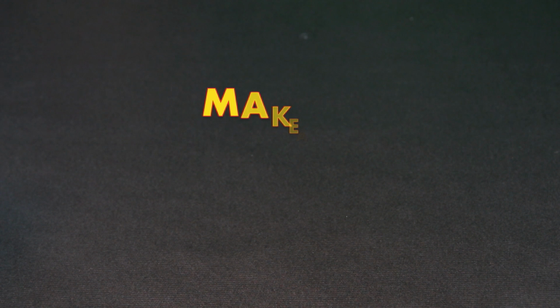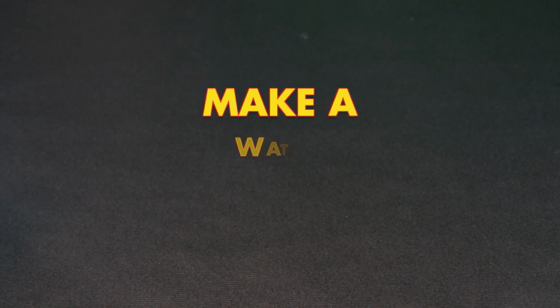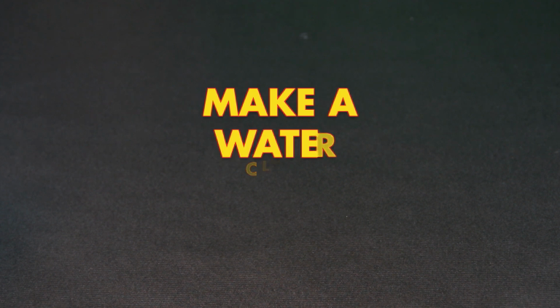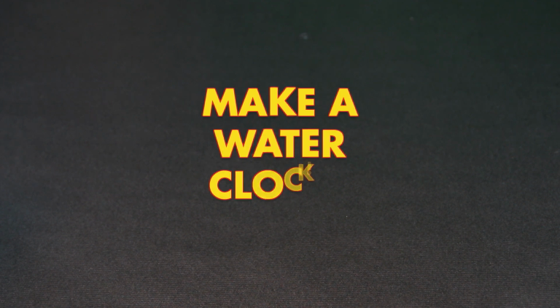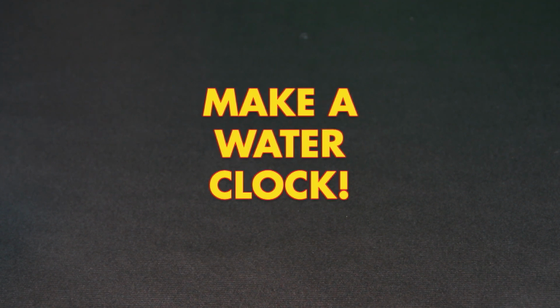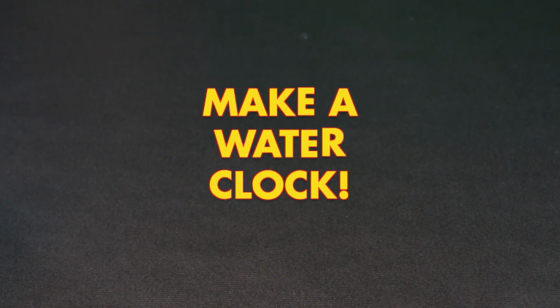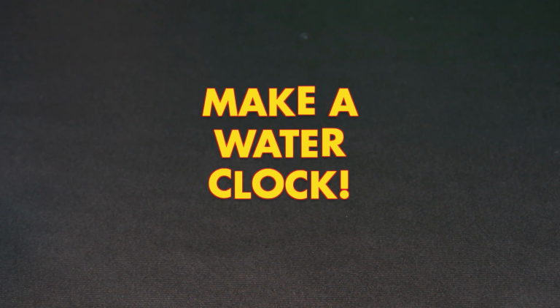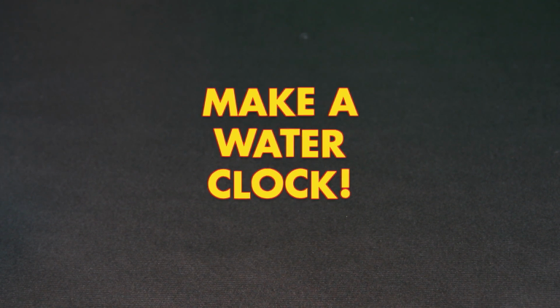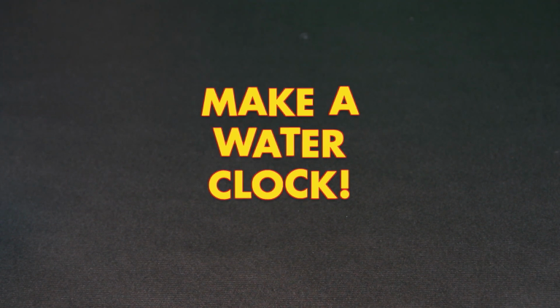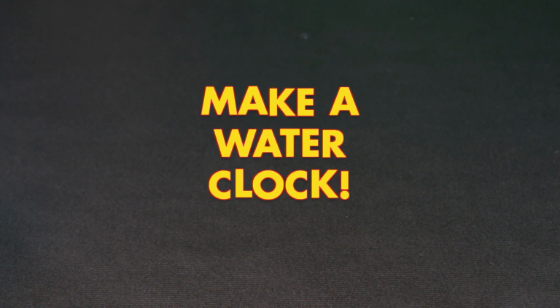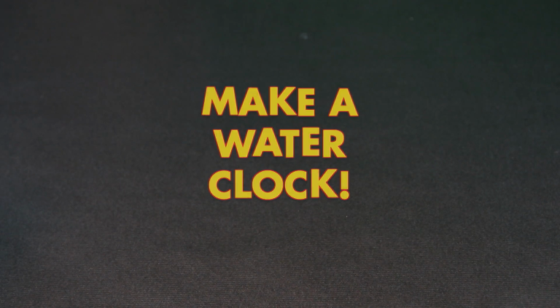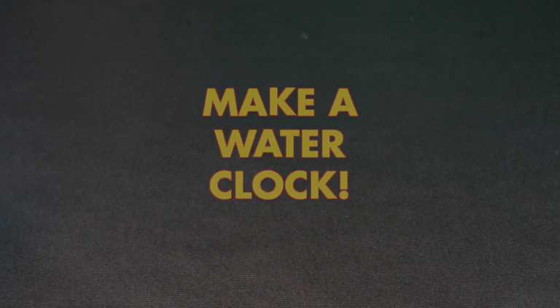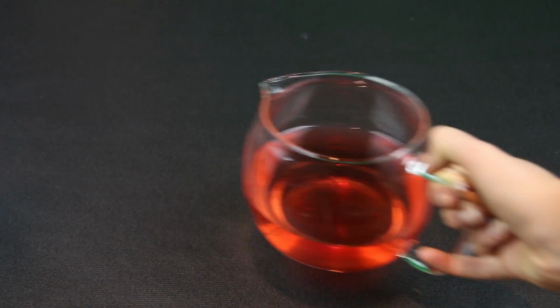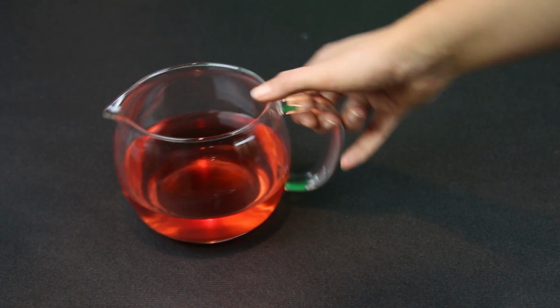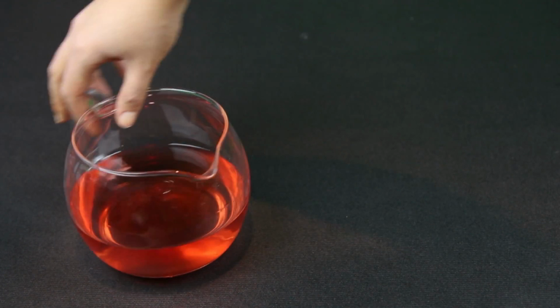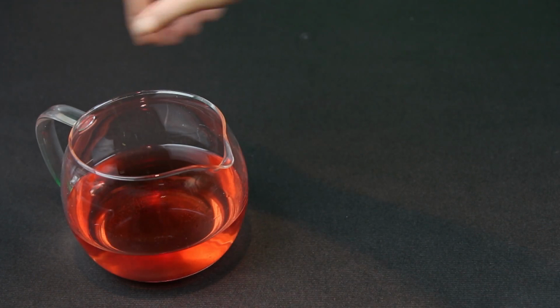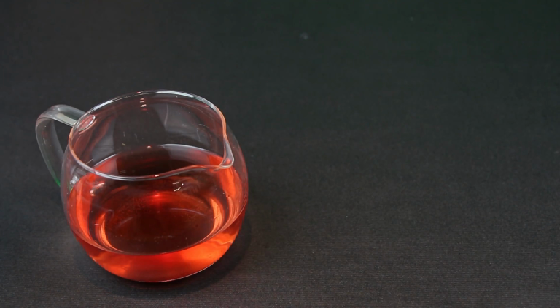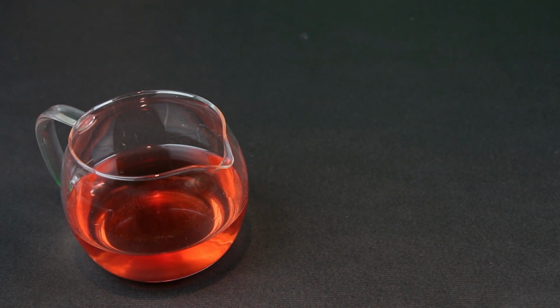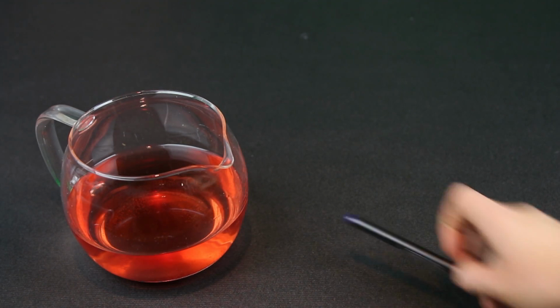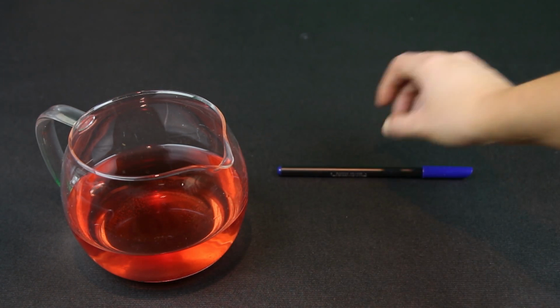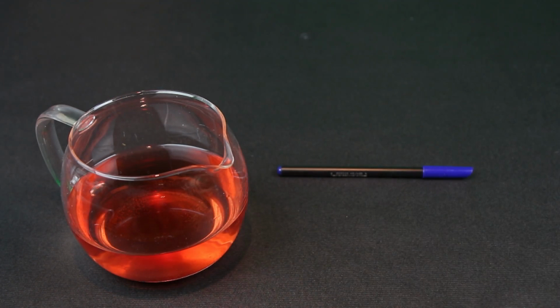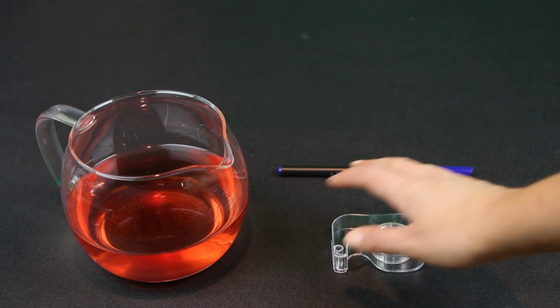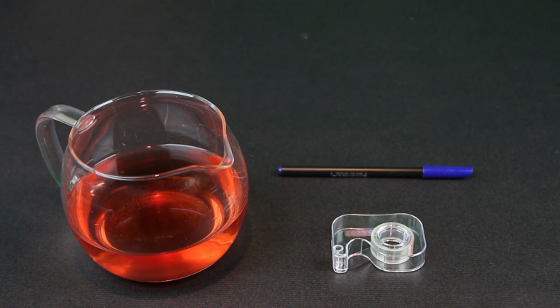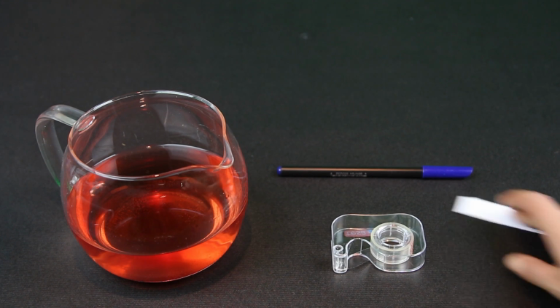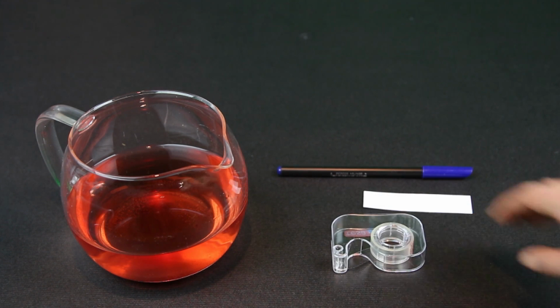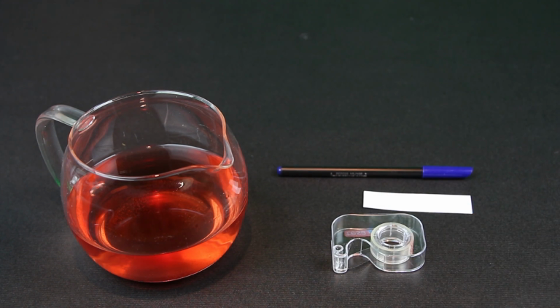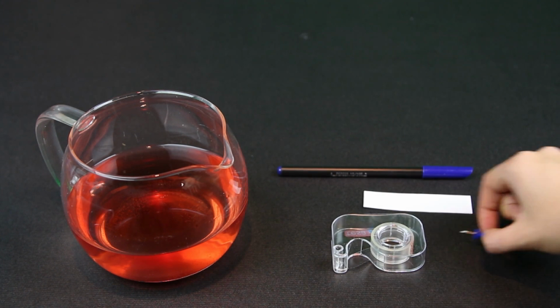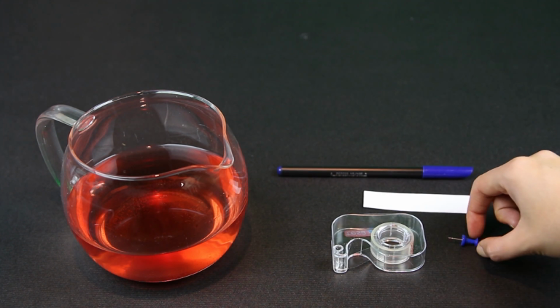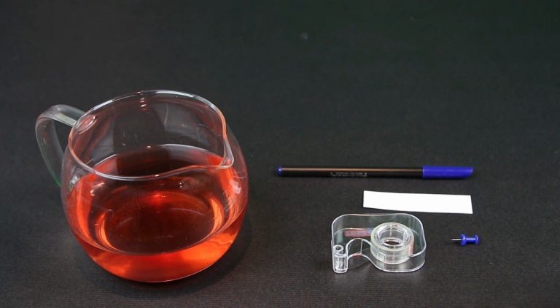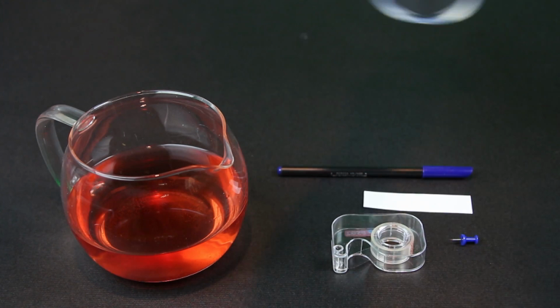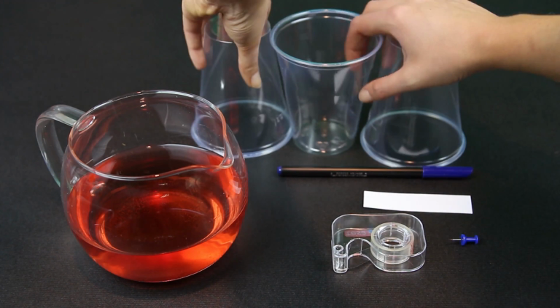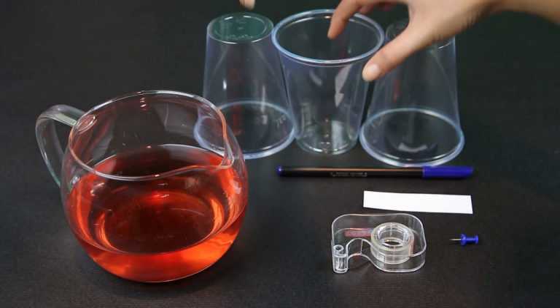Let's make a clock out of water! For this experiment we will need: water, a pen, tape, card, a thumbtack, and some cups.